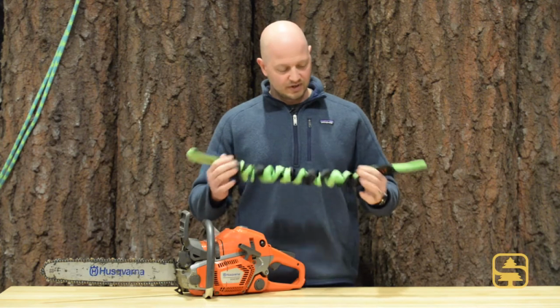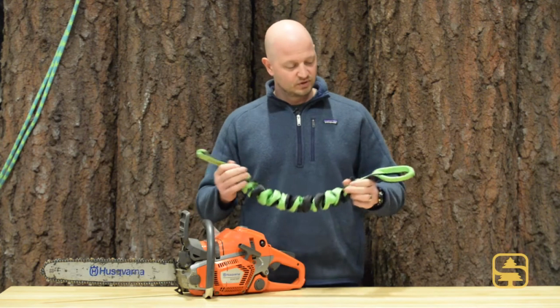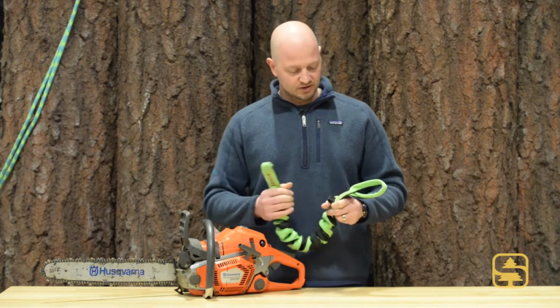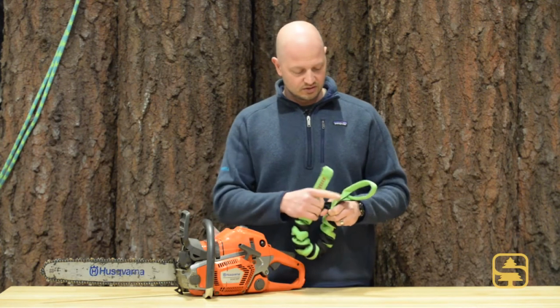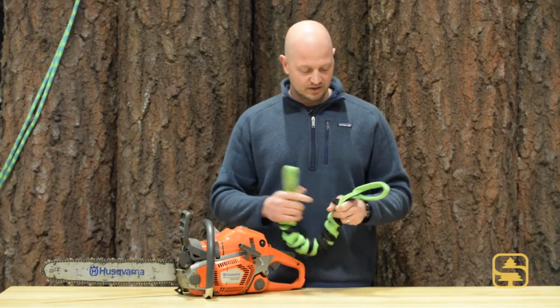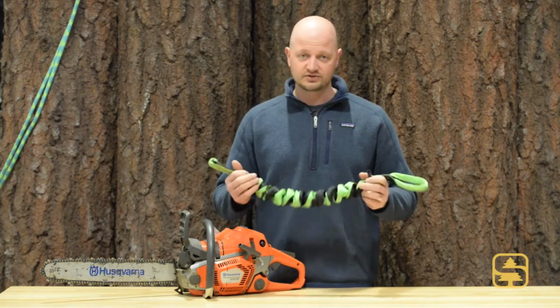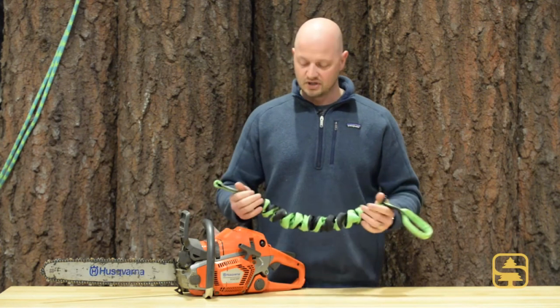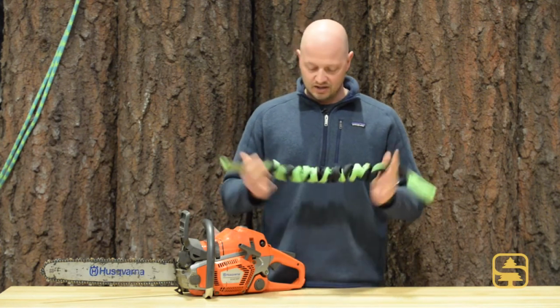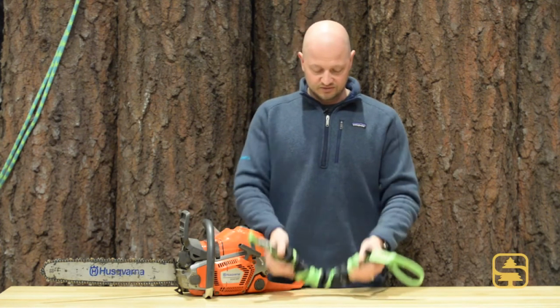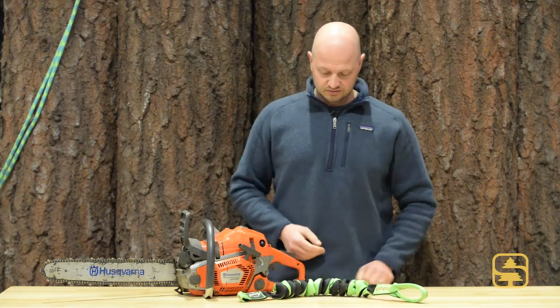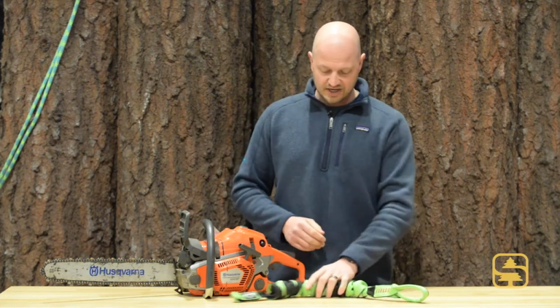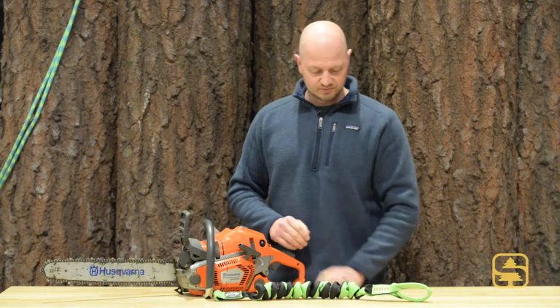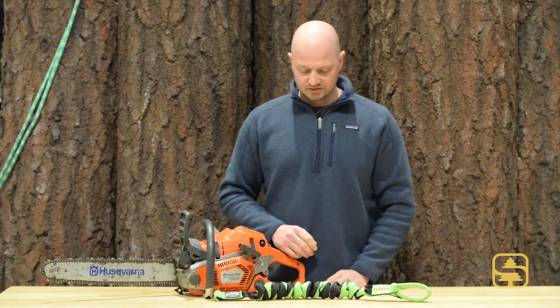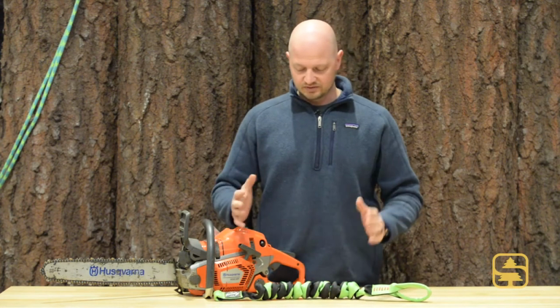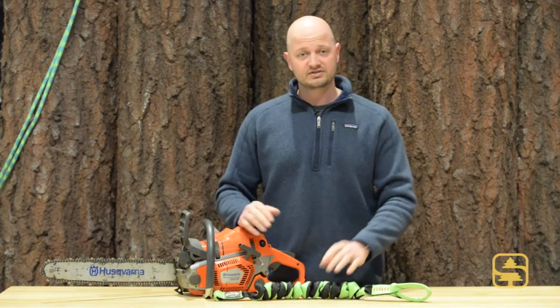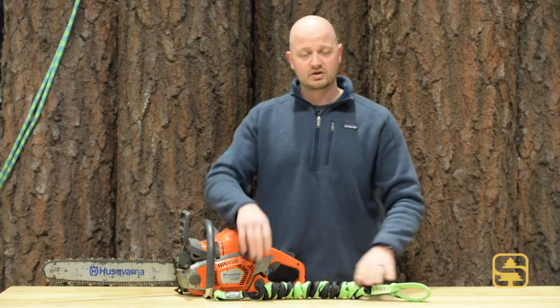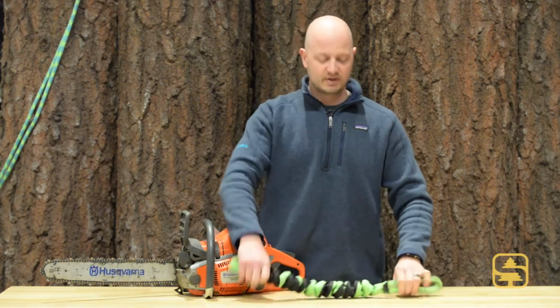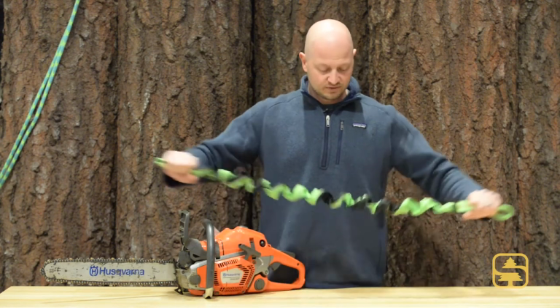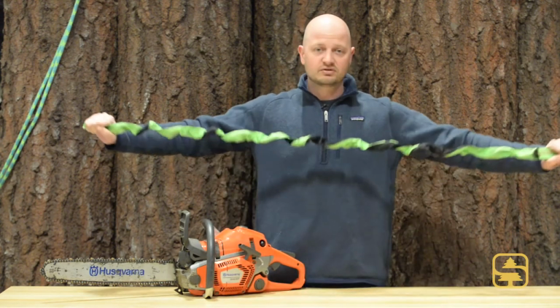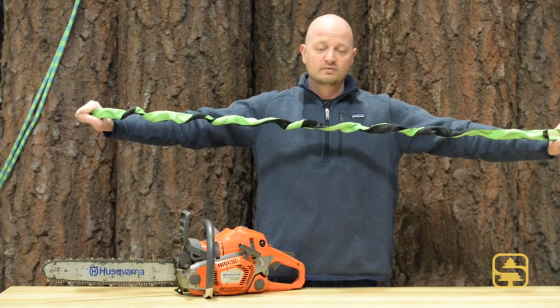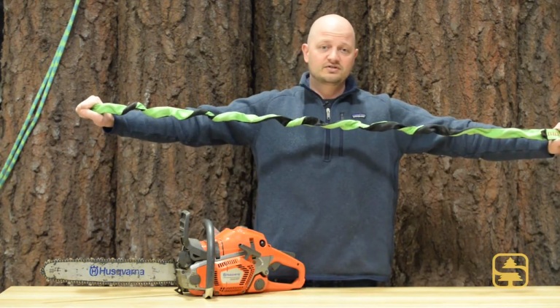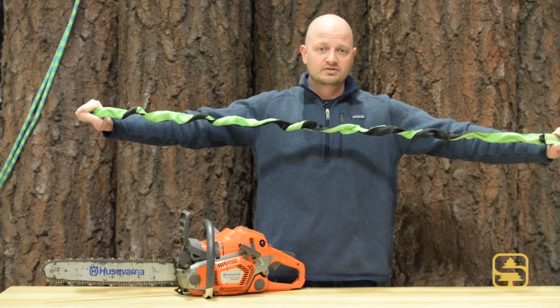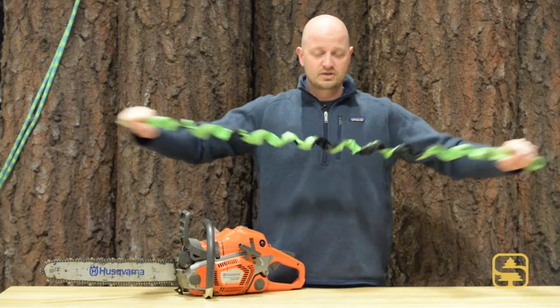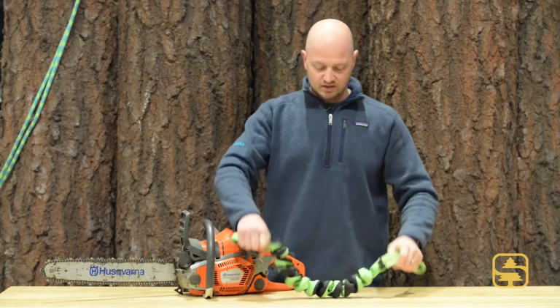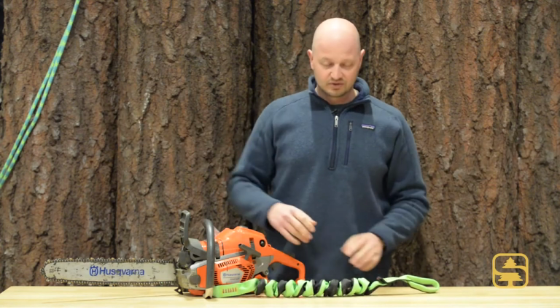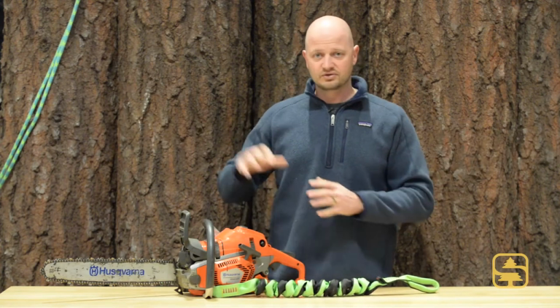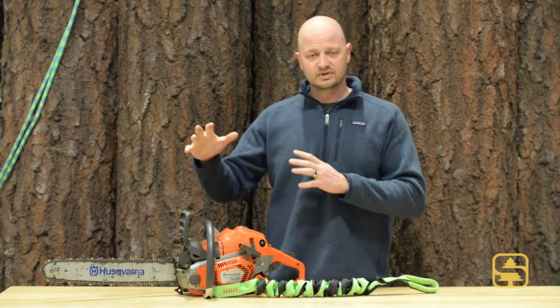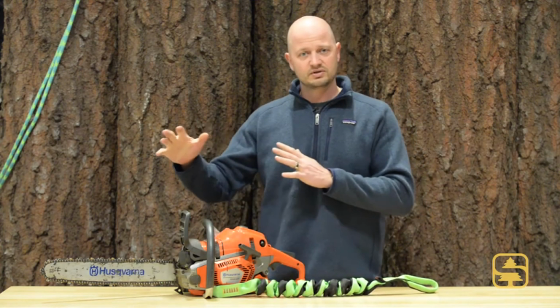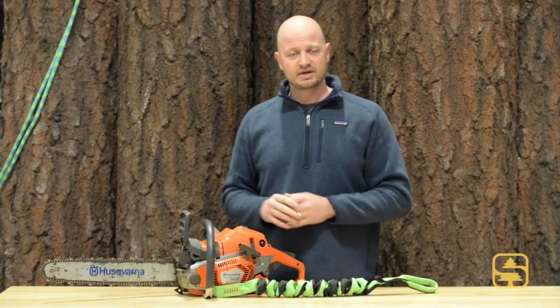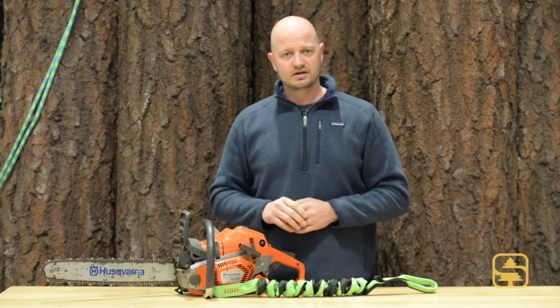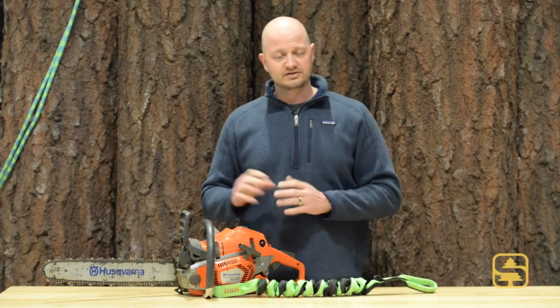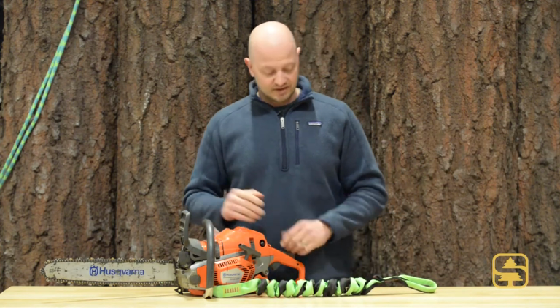Very heavy duty construction, very heavy duty stitching. When it's retracted to this position, it's about 16 inches long, but at full extension it will give you over 67 inches of reach, so it's going to allow you to get to where you need to be and make that cut easily and safely.